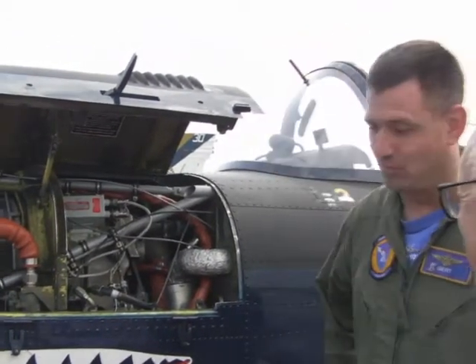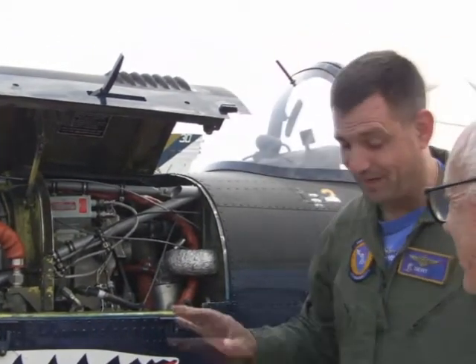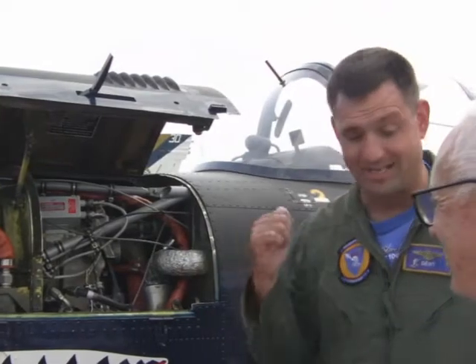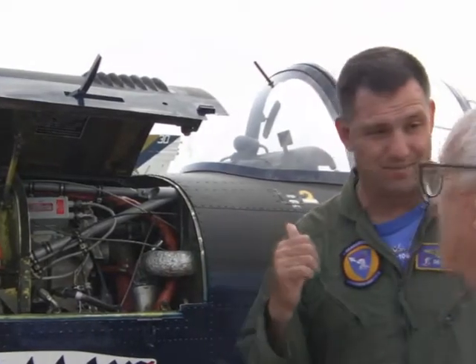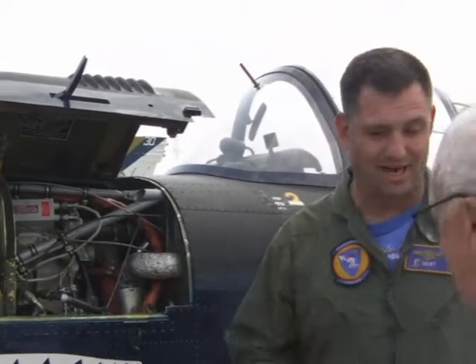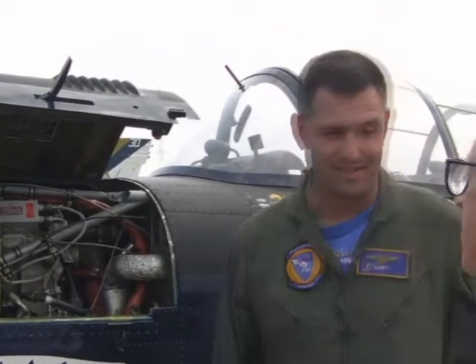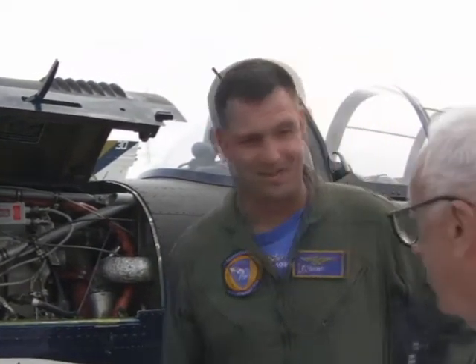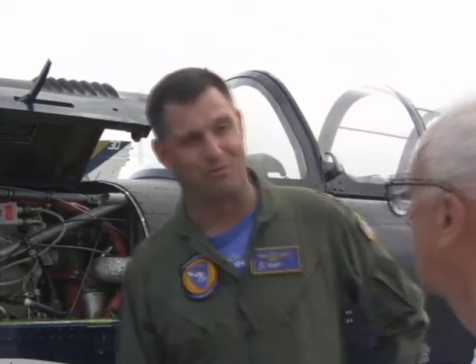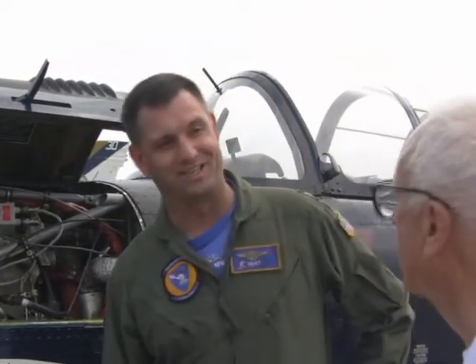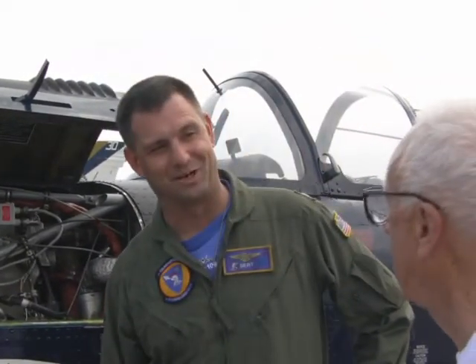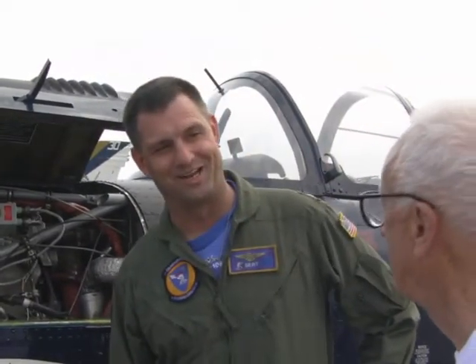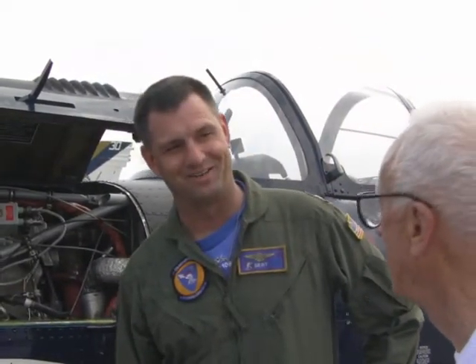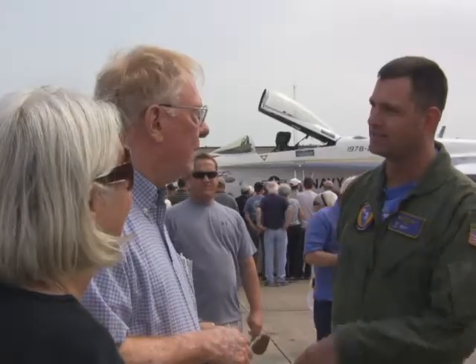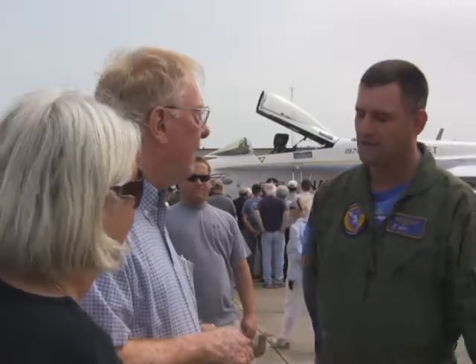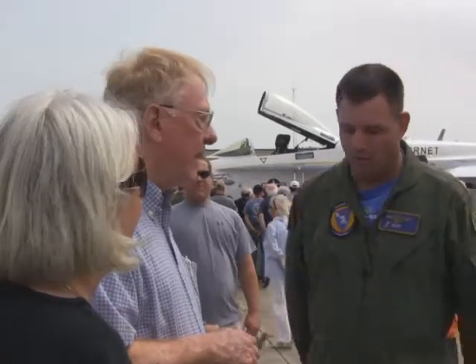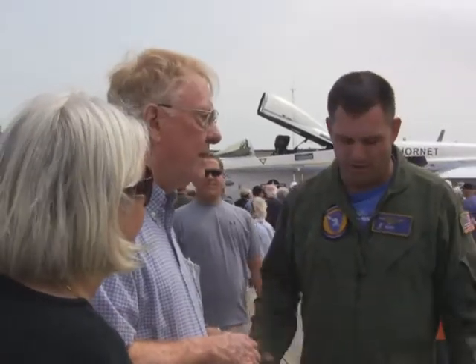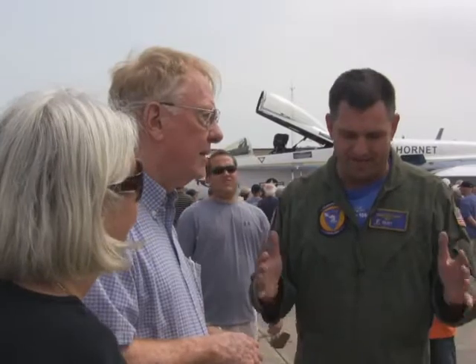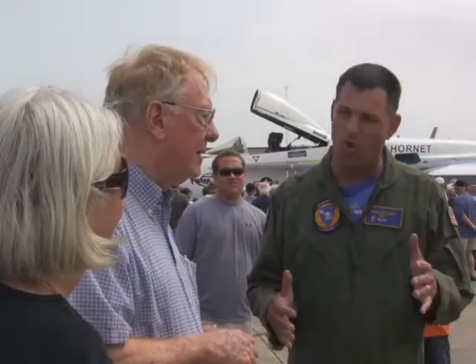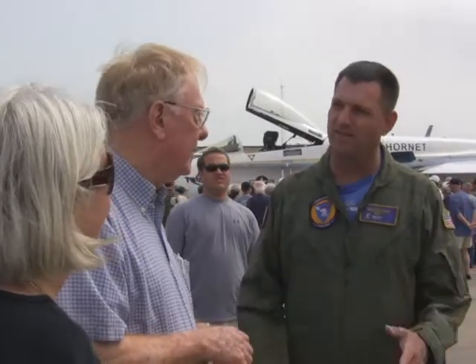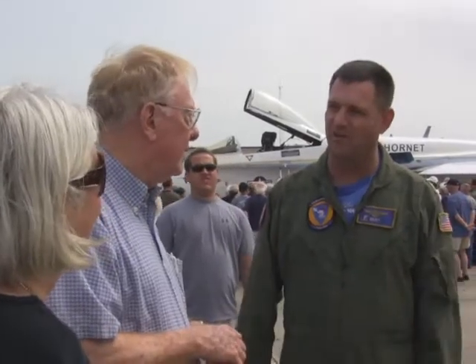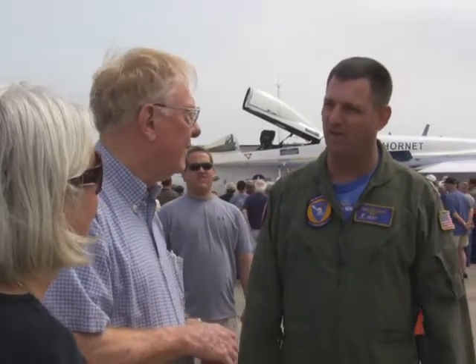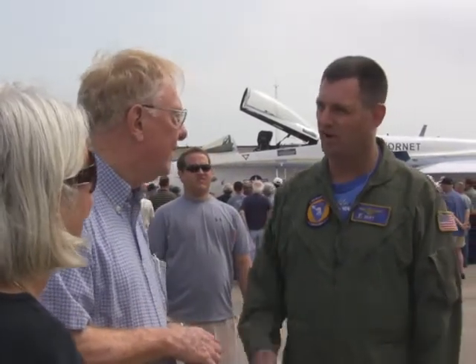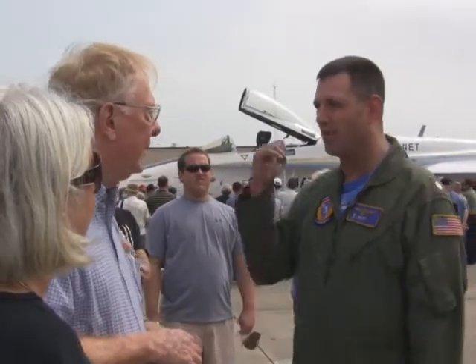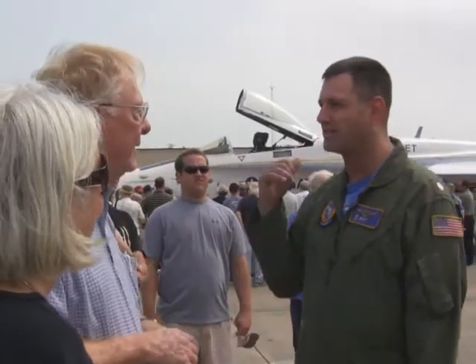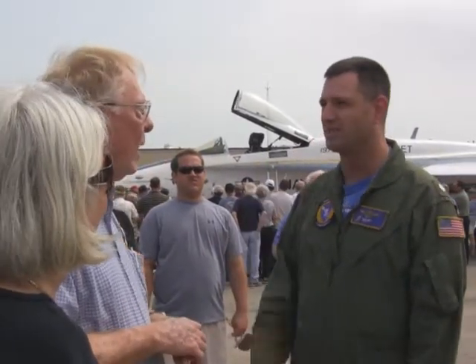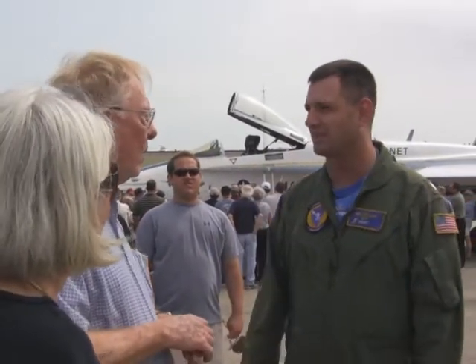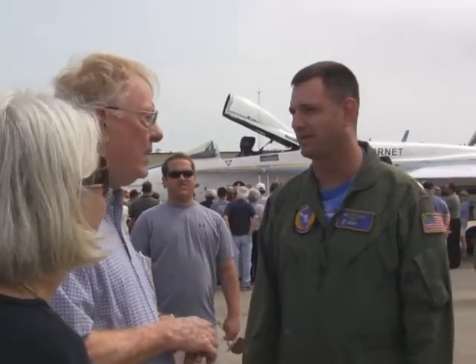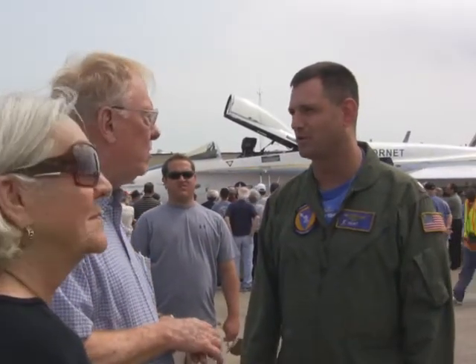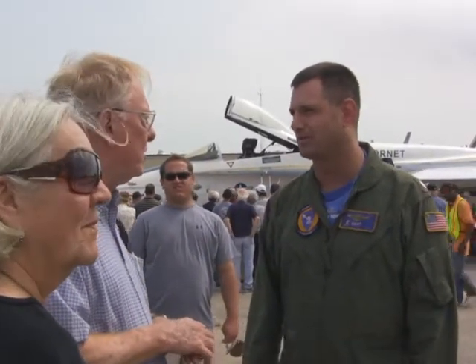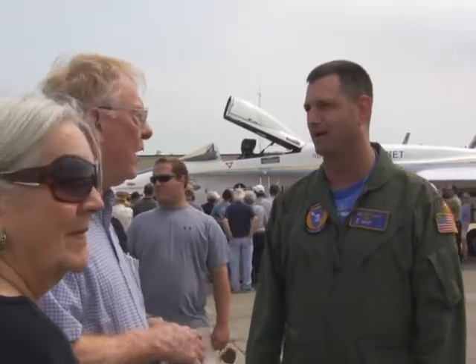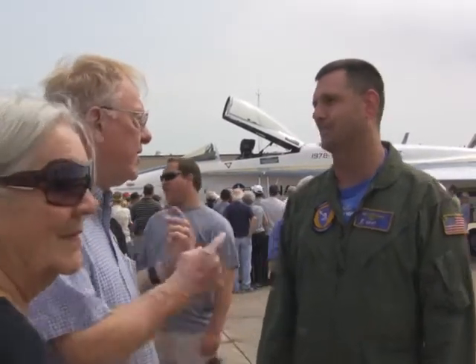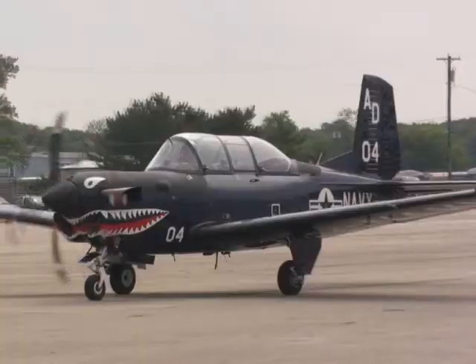We spend a lot of time in the deserts of California in this airplane. We're the biggest squadron in the Navy. We have over a hundred Hornets, which is bigger than most countries have.